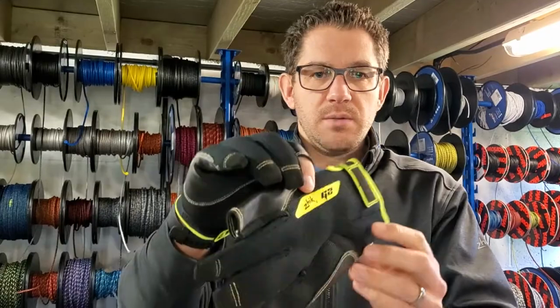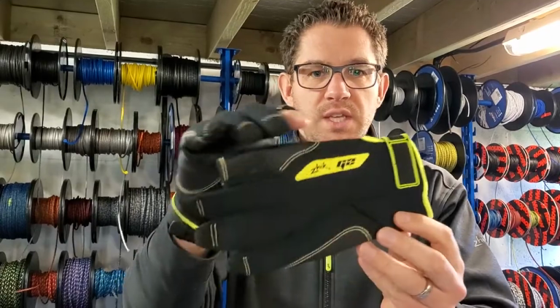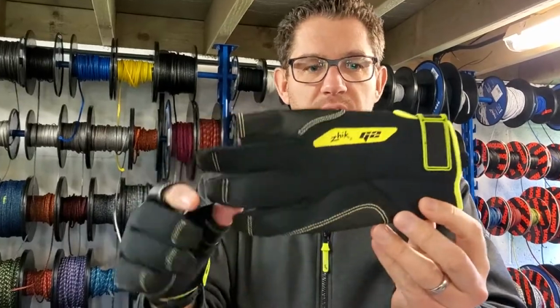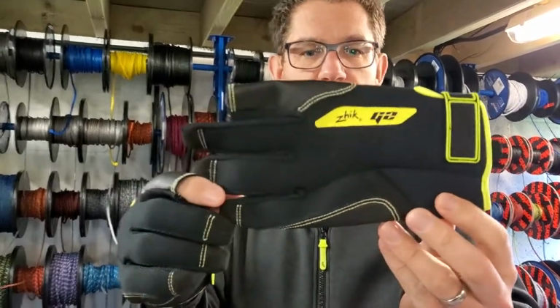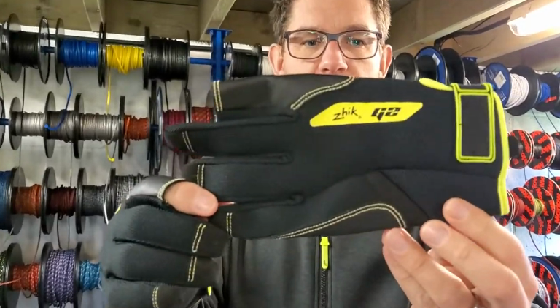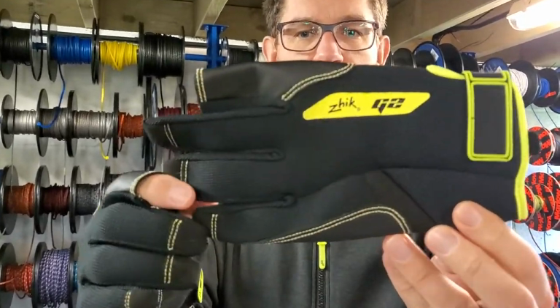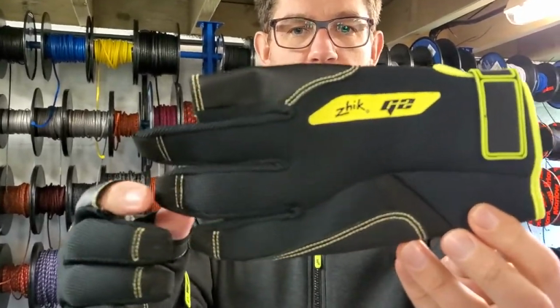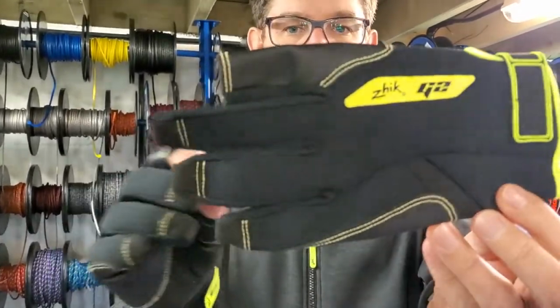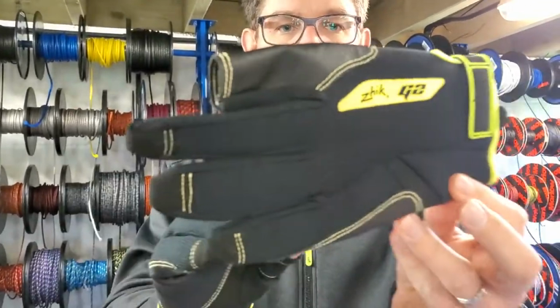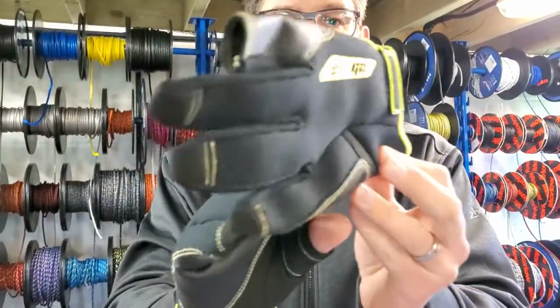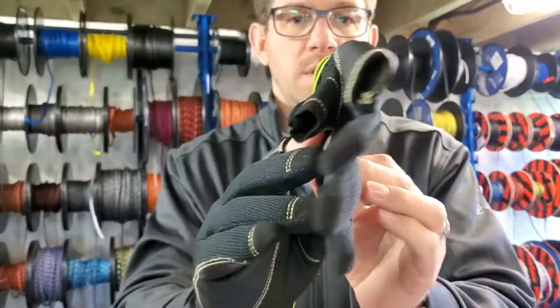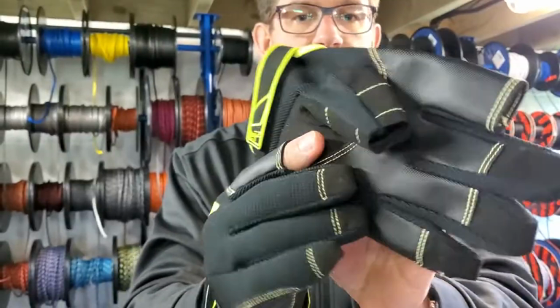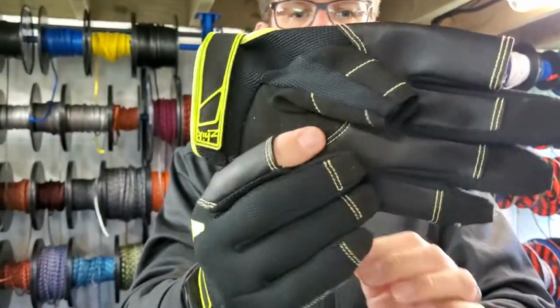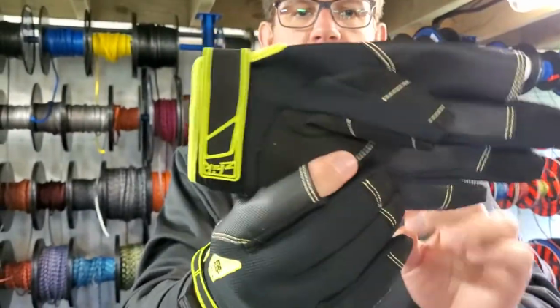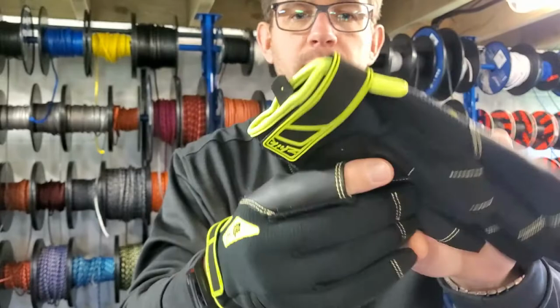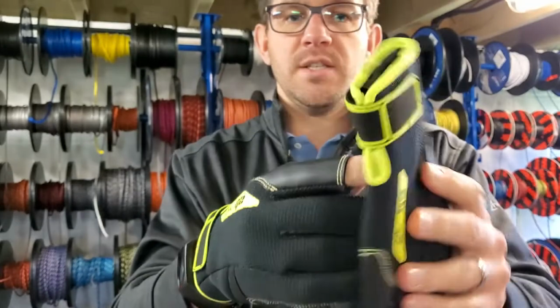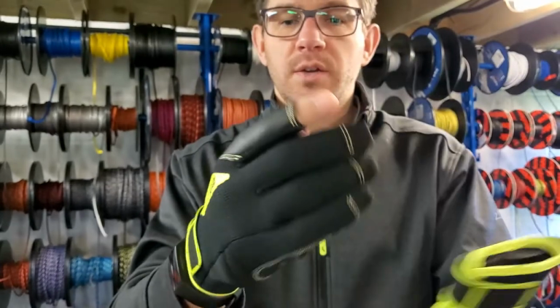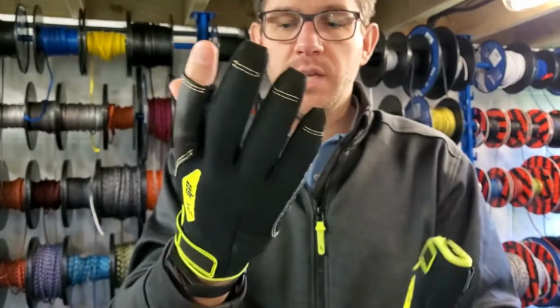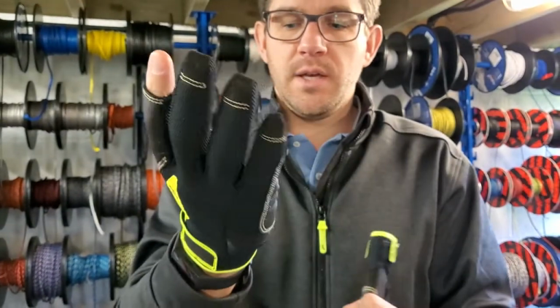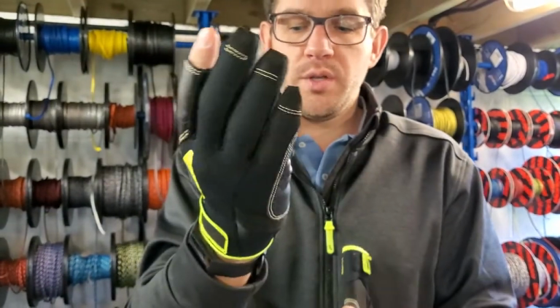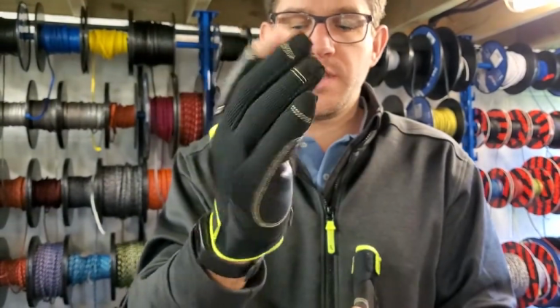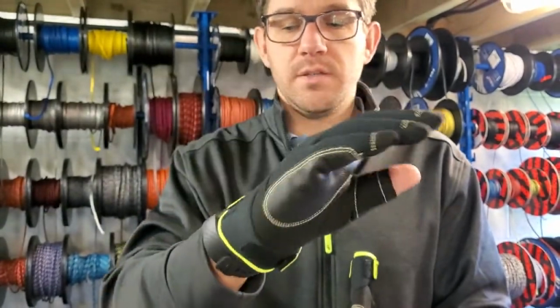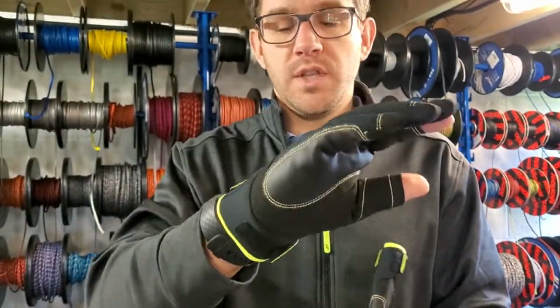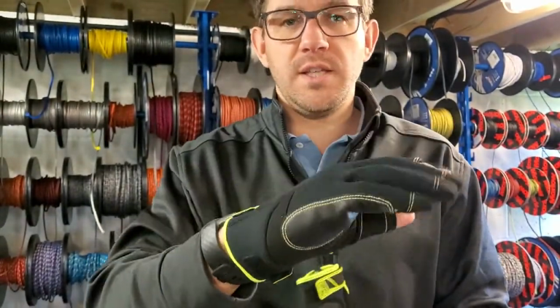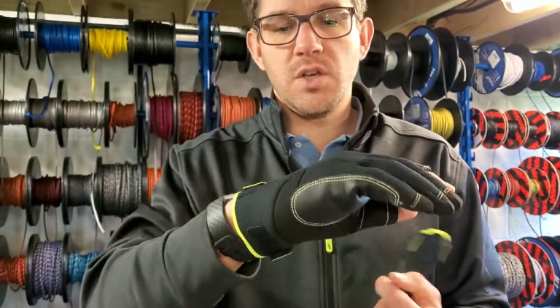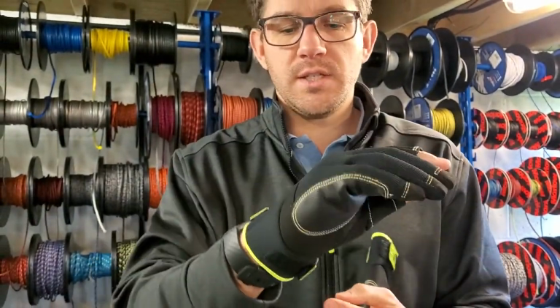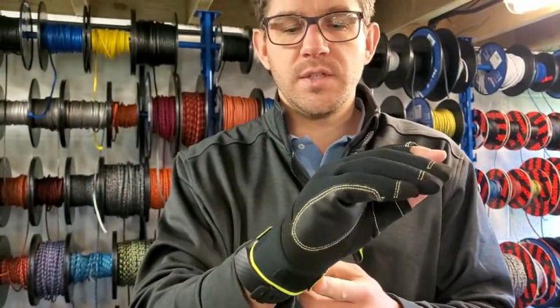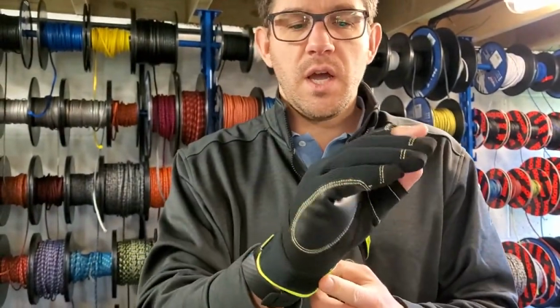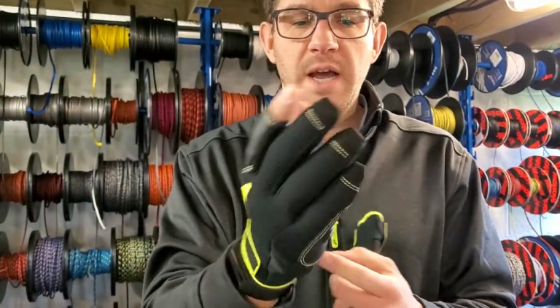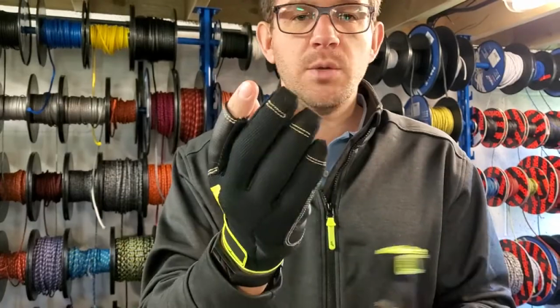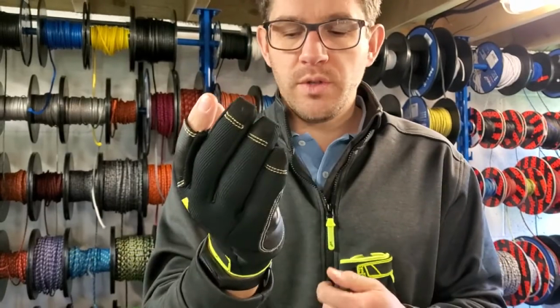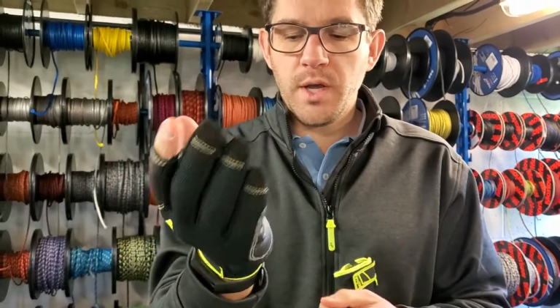So as you can see, some more detailing of the glove here, what I haven't got on. The thing I really like about these is Zyke have really put some good thinking into designing these gloves, as they do with all of their products.